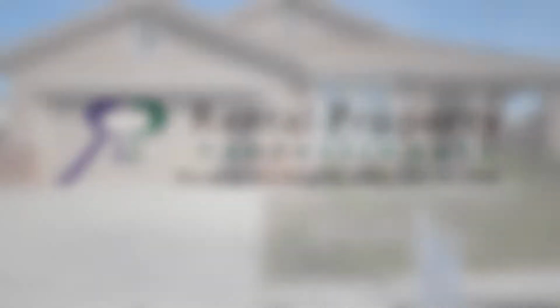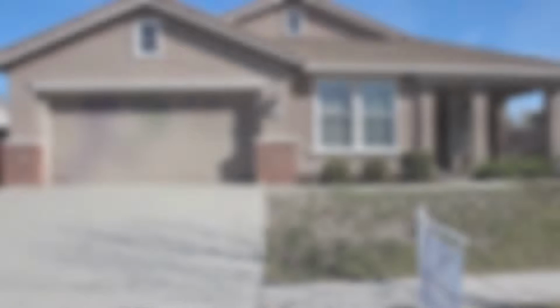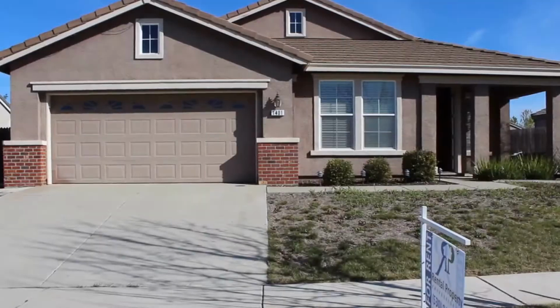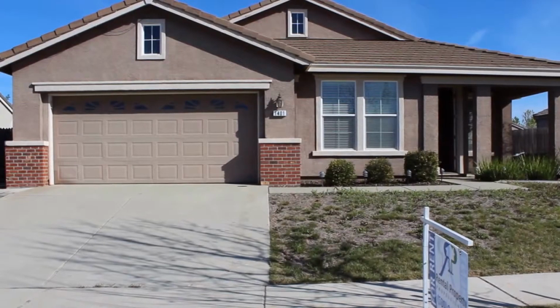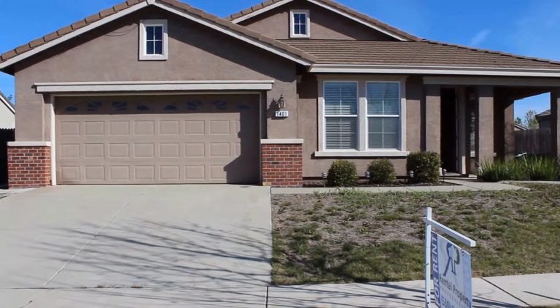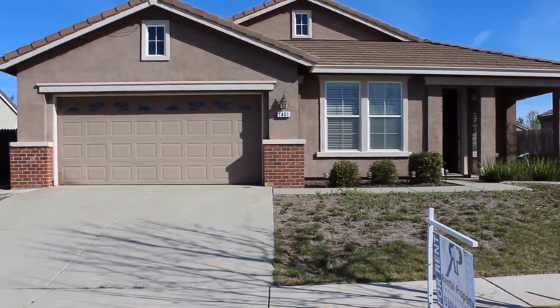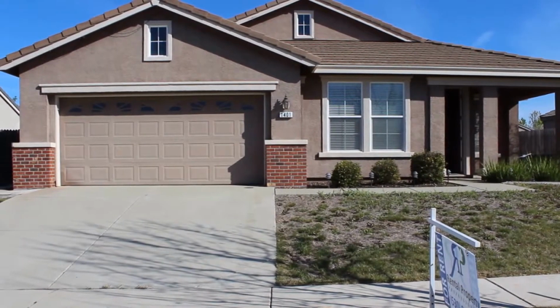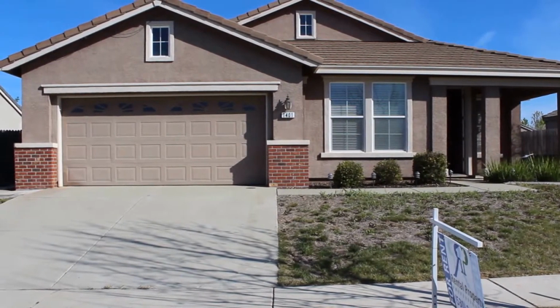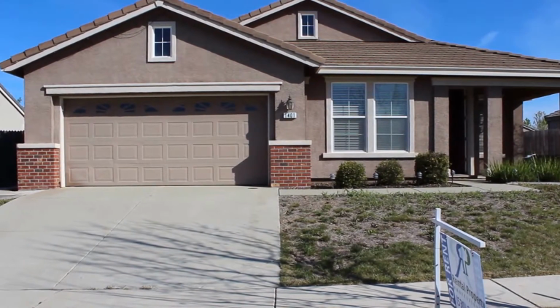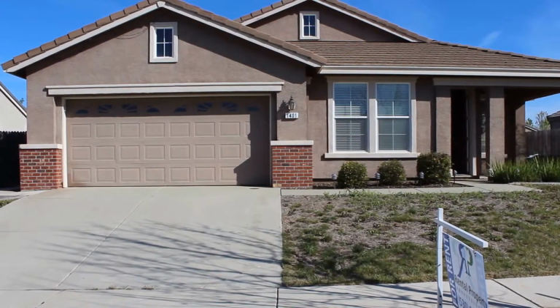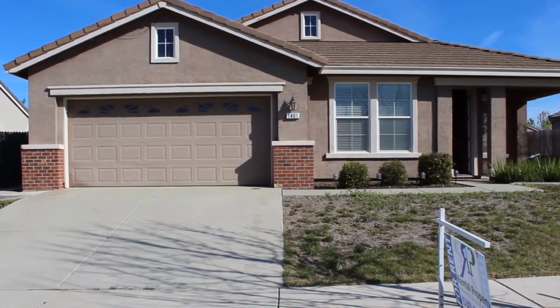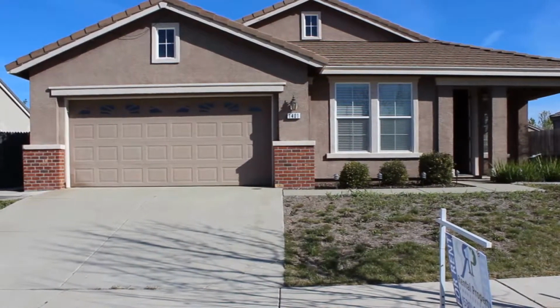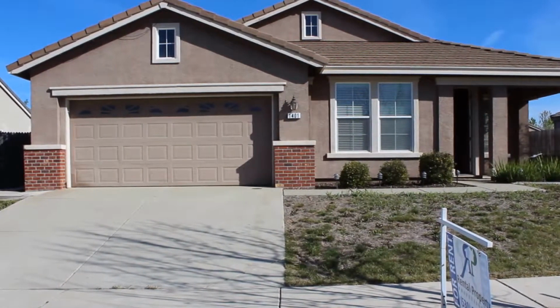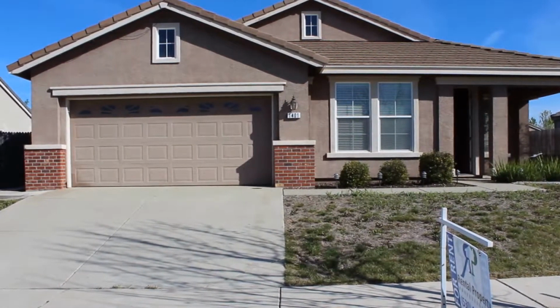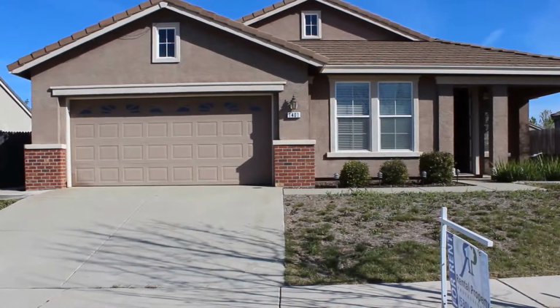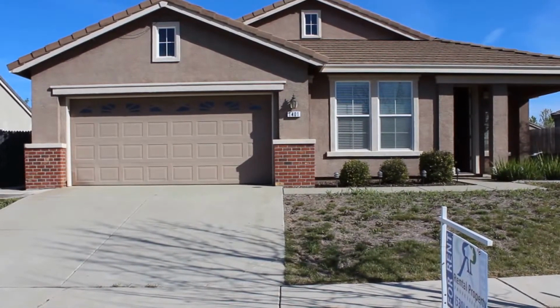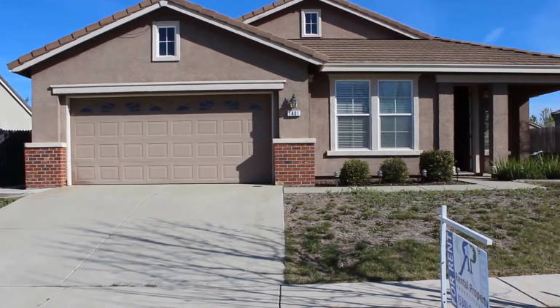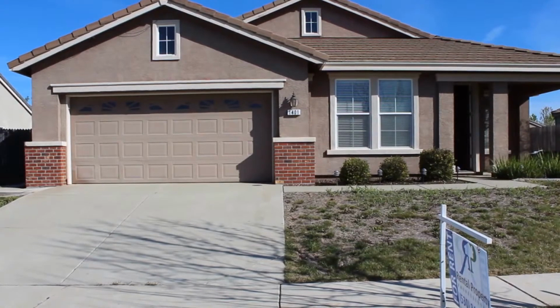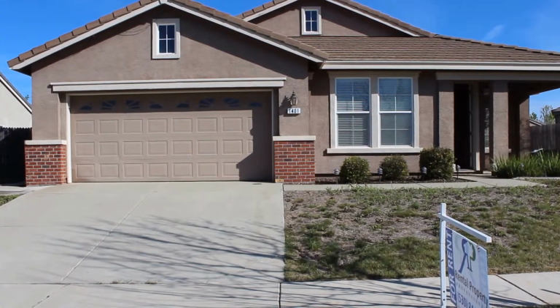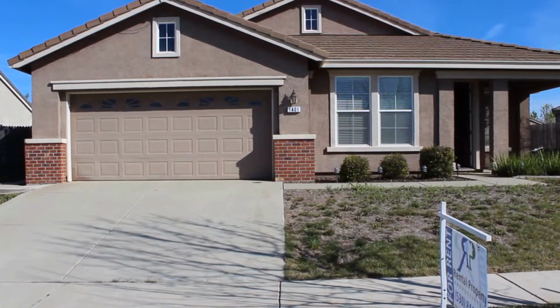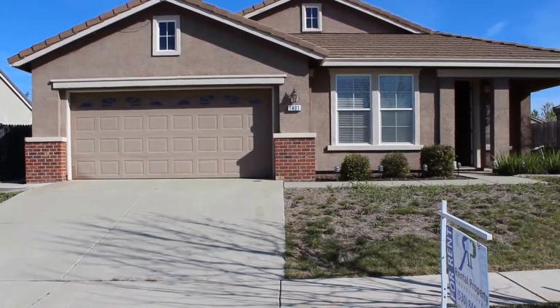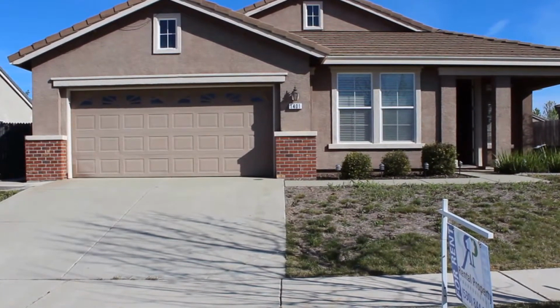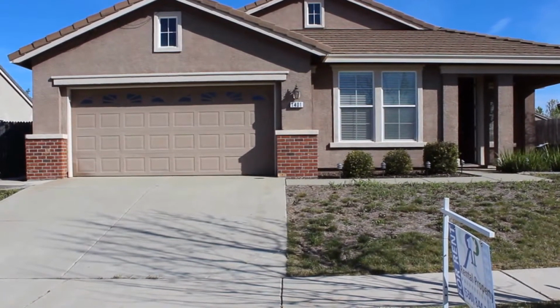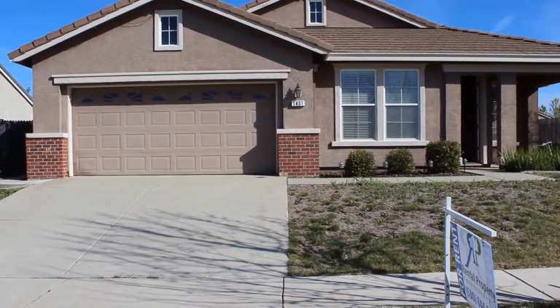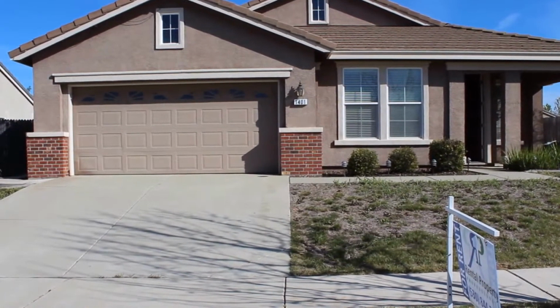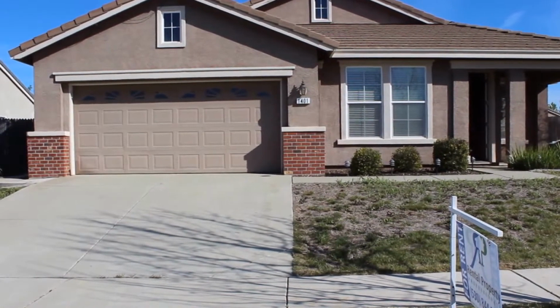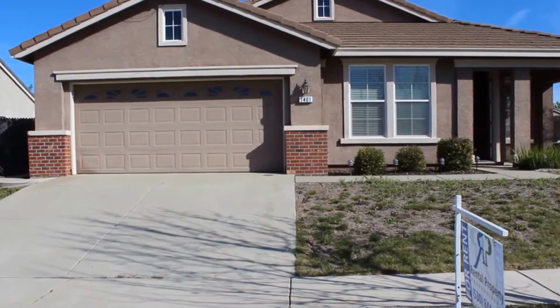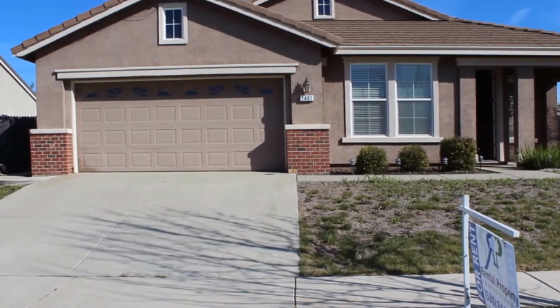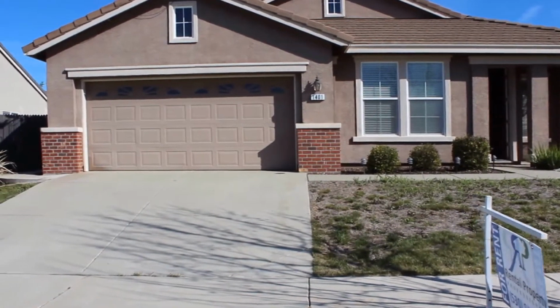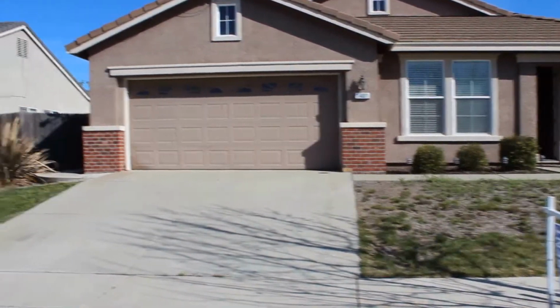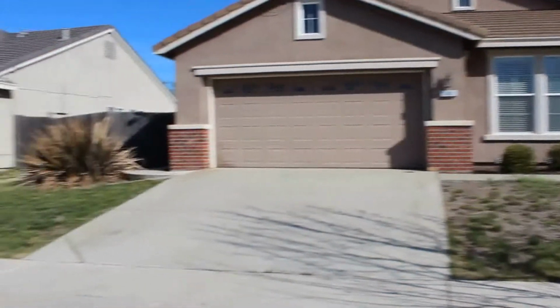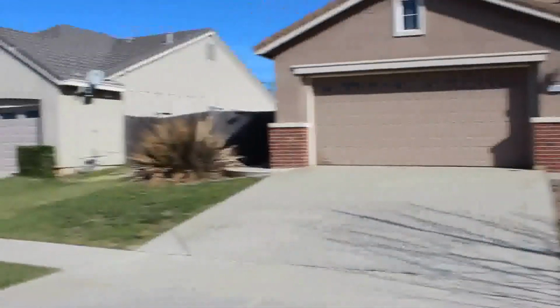Hello. We're here today at 1401 Aptos Creek Court in Plumas Lake. This is a four-bedroom, two-bath home with 1,841 square feet of living space. Let's go ahead and take a look at the neighborhood.